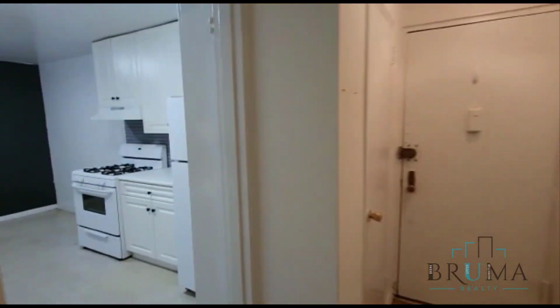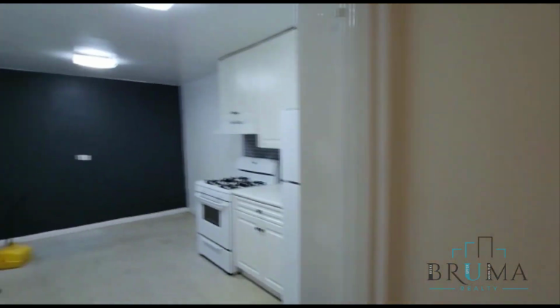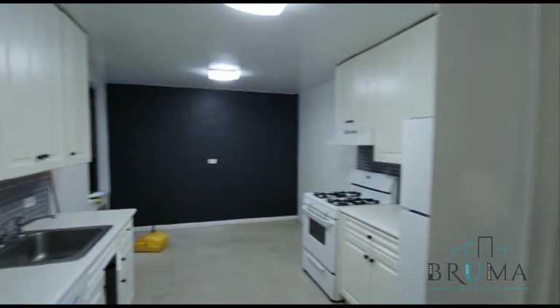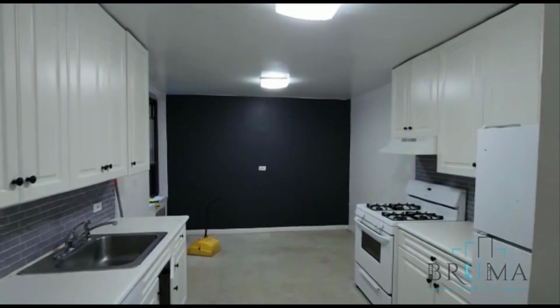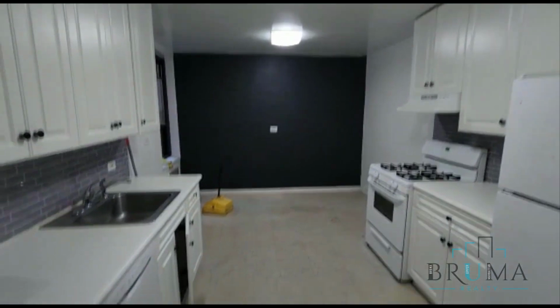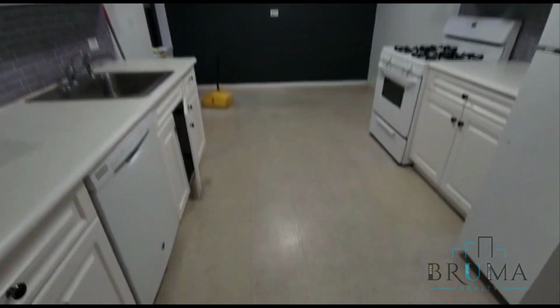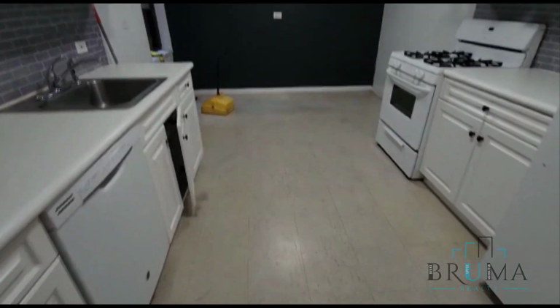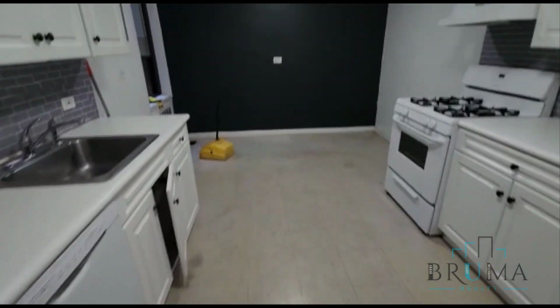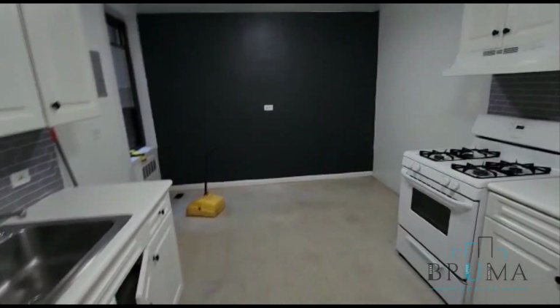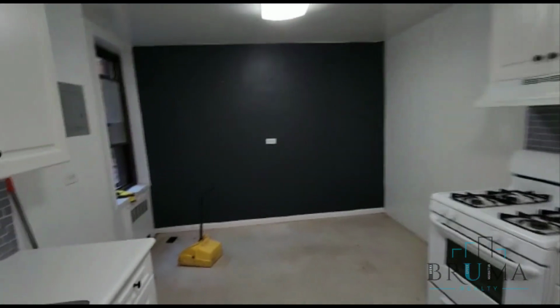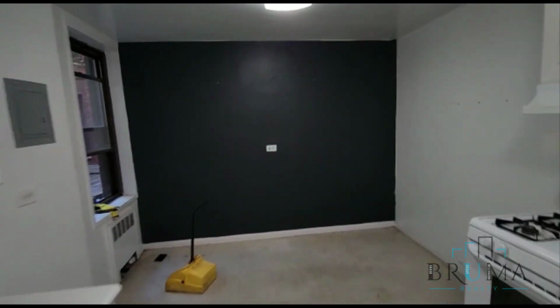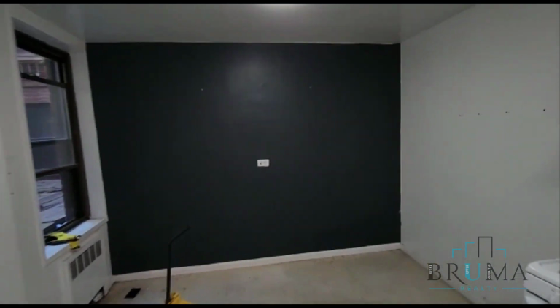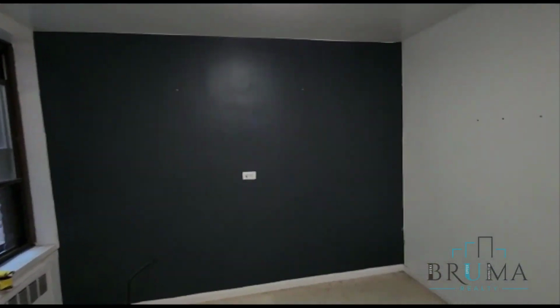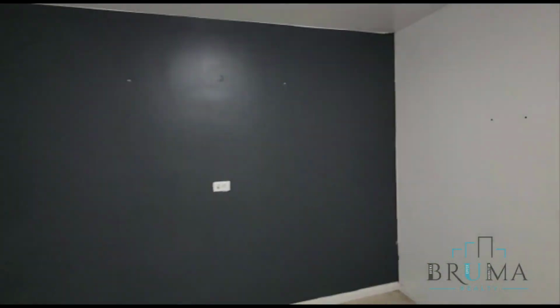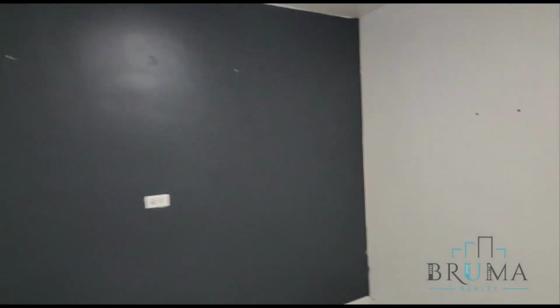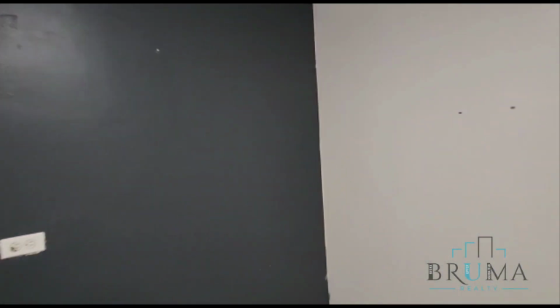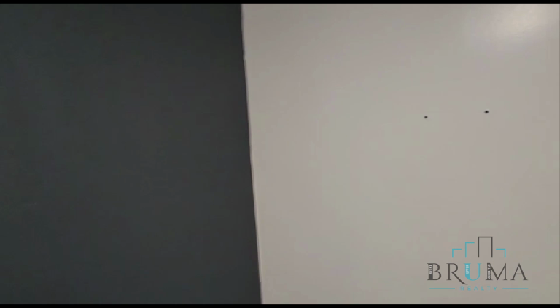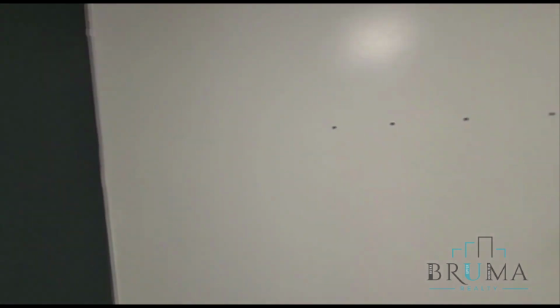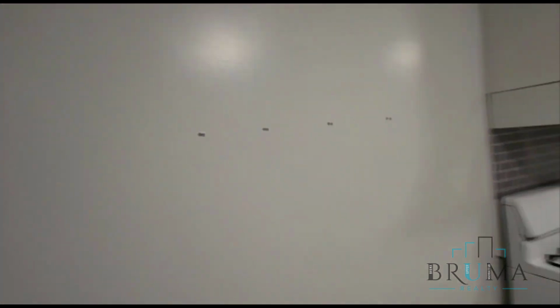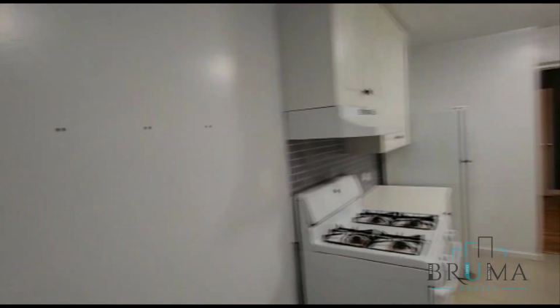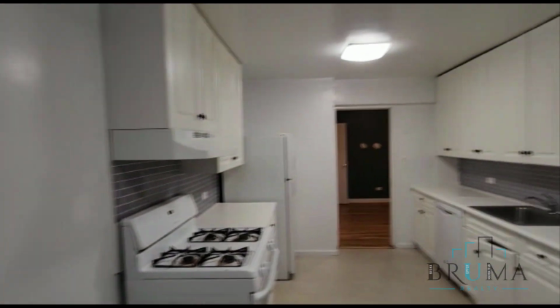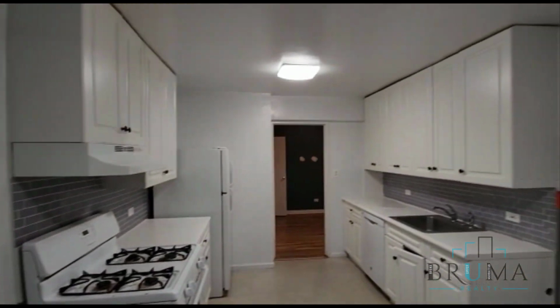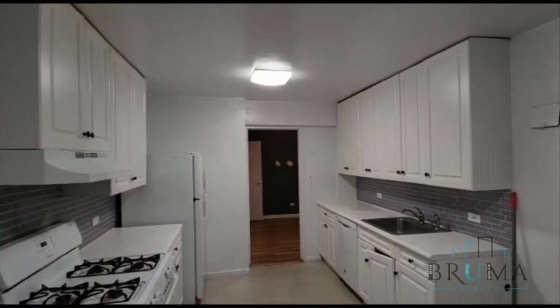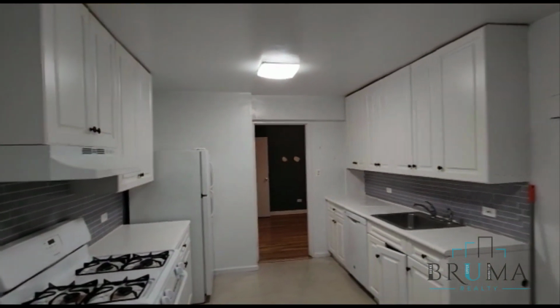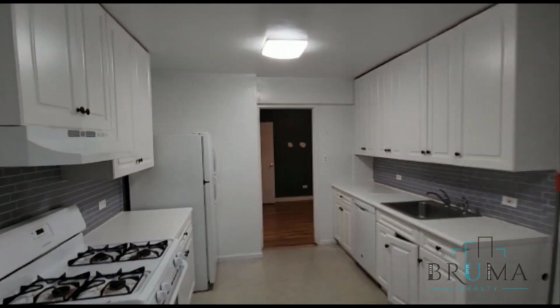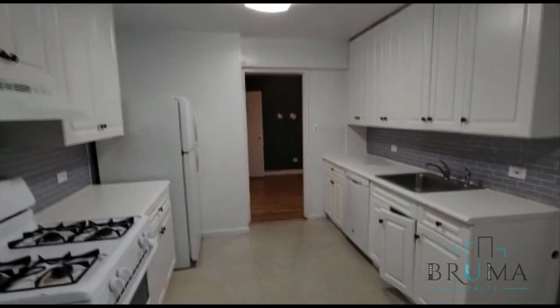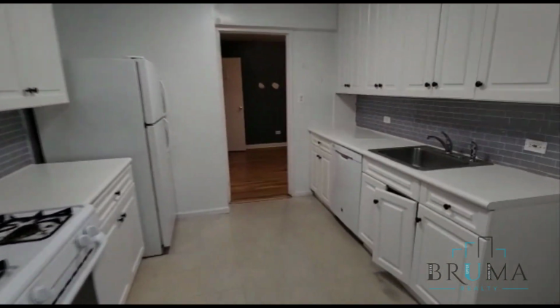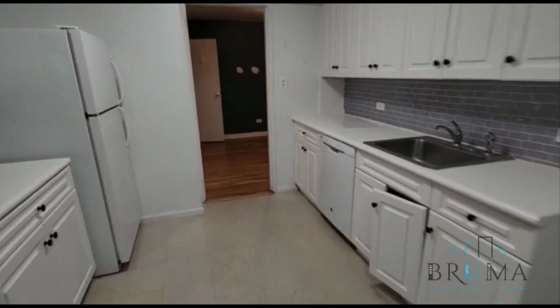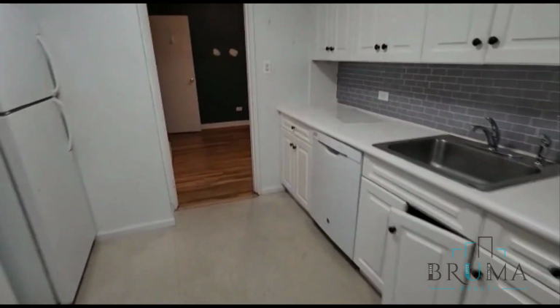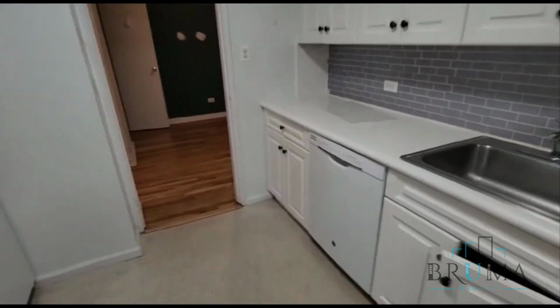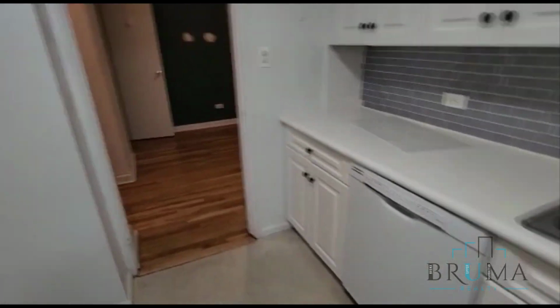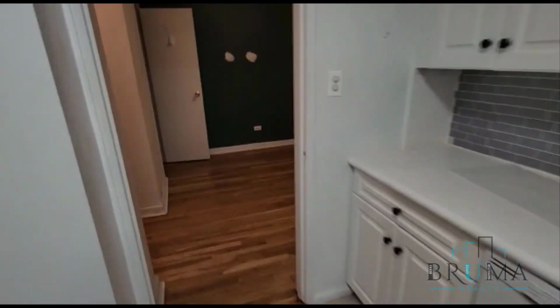And here we have the kitchen. Very nice size eating kitchen. The apartment was just vacated, so it still needs to be cleaned and painted. We have a dishwasher over here.